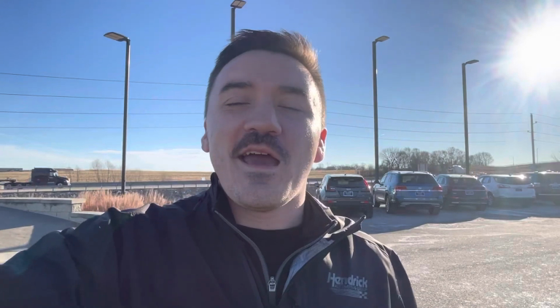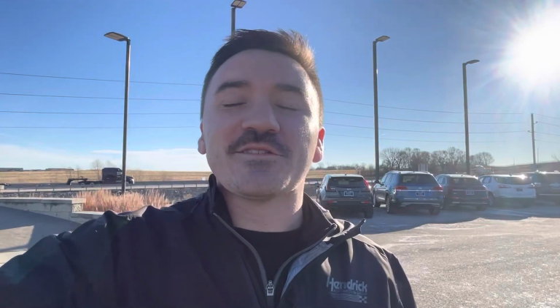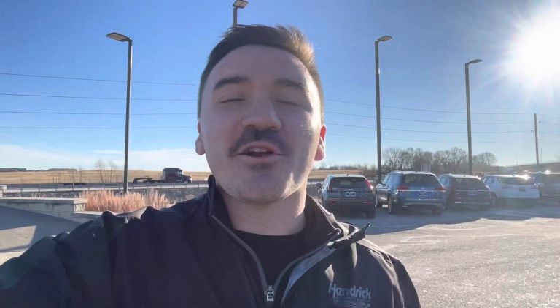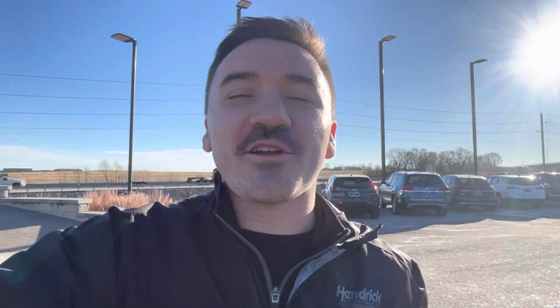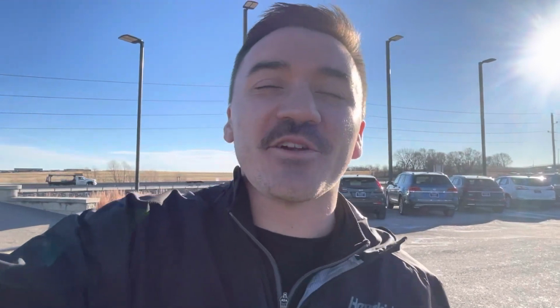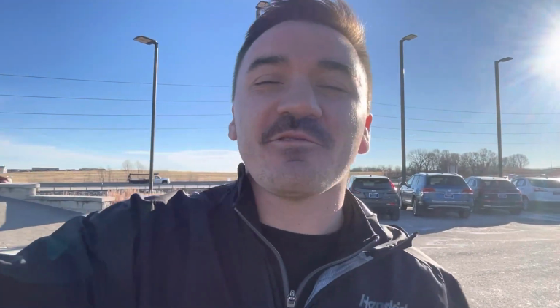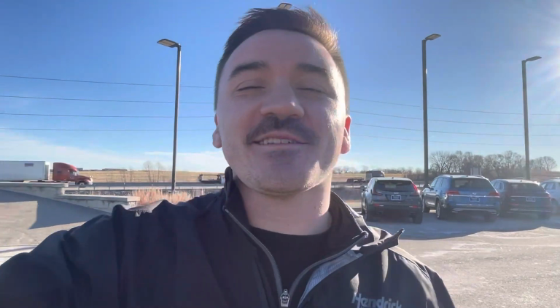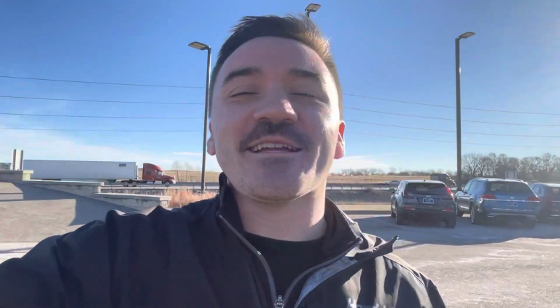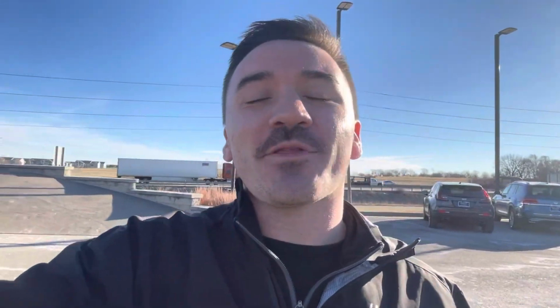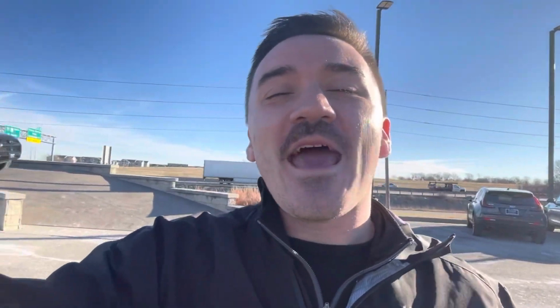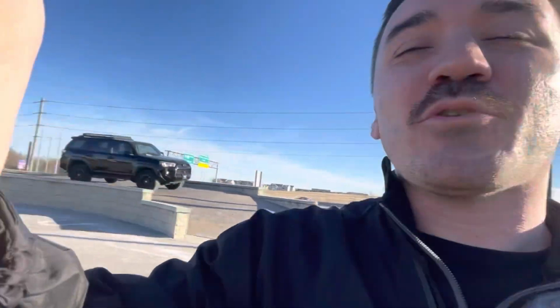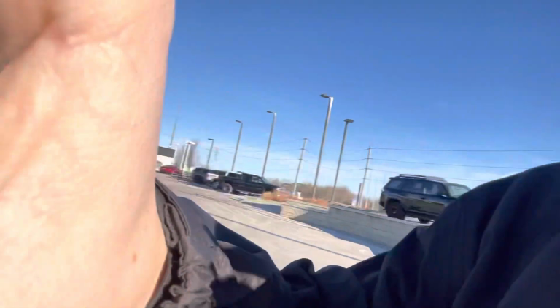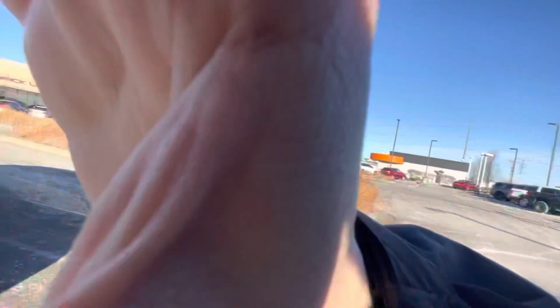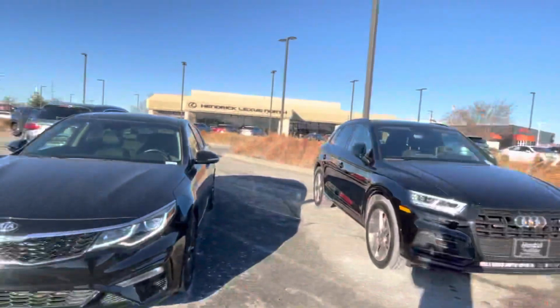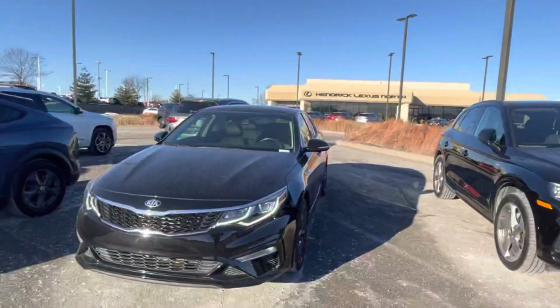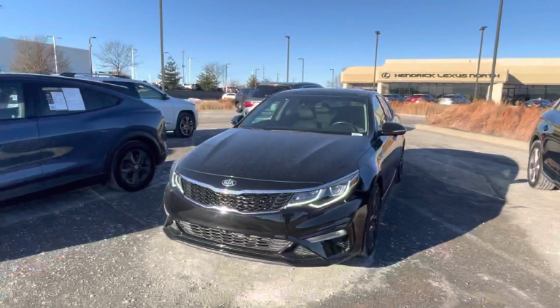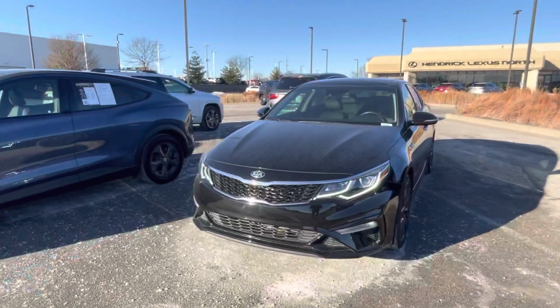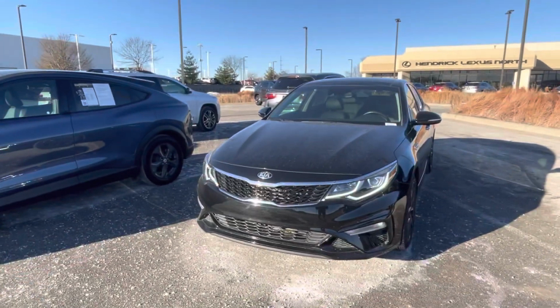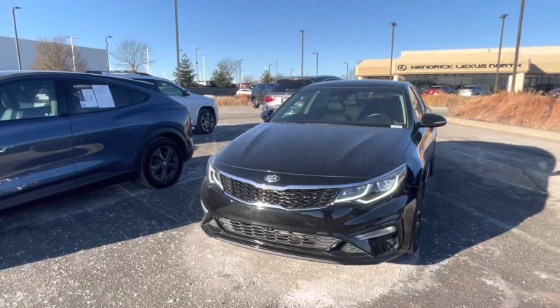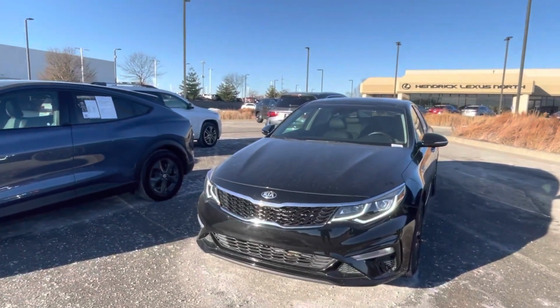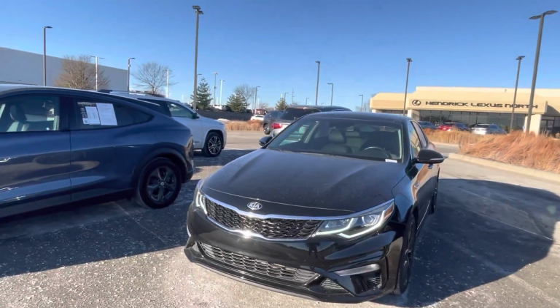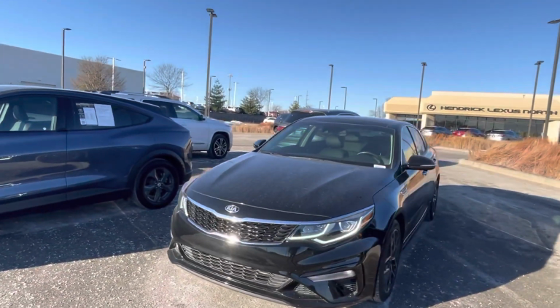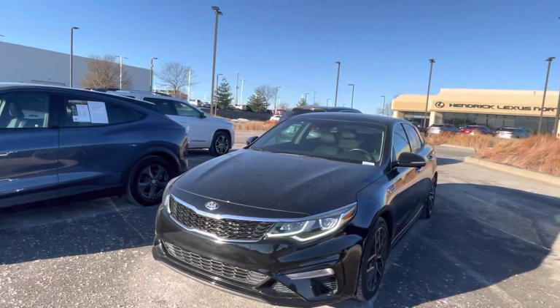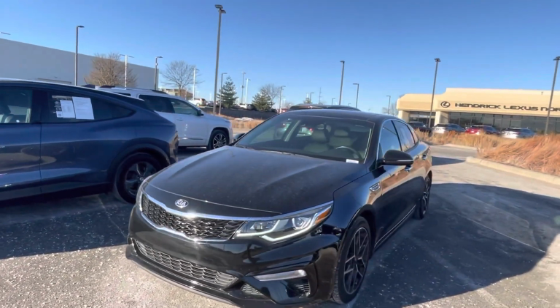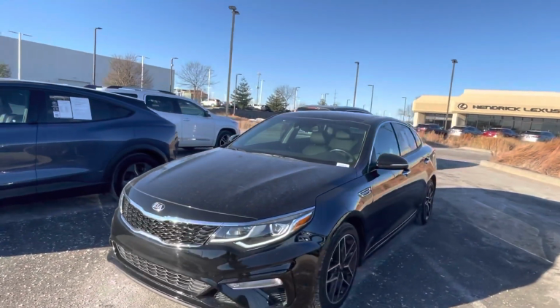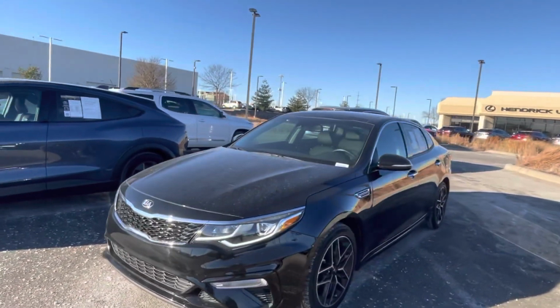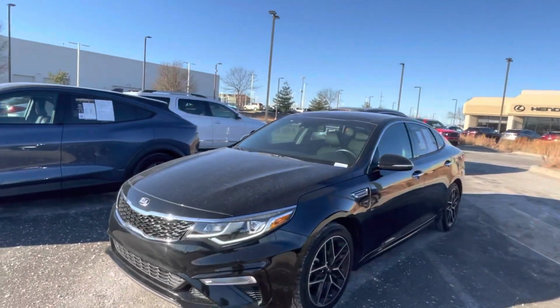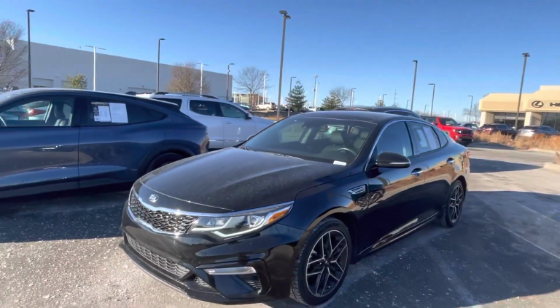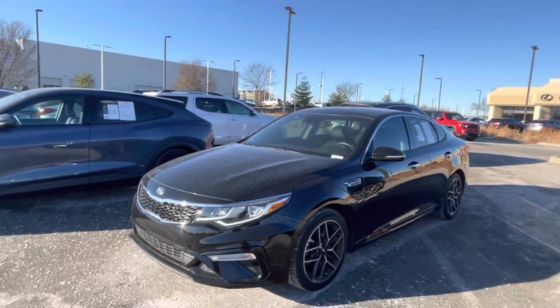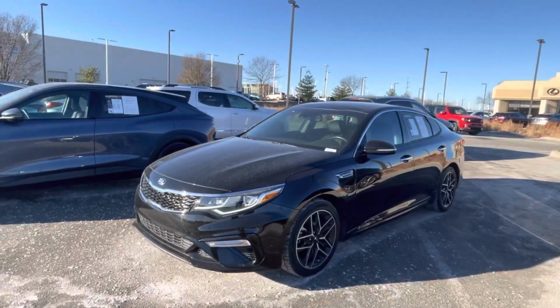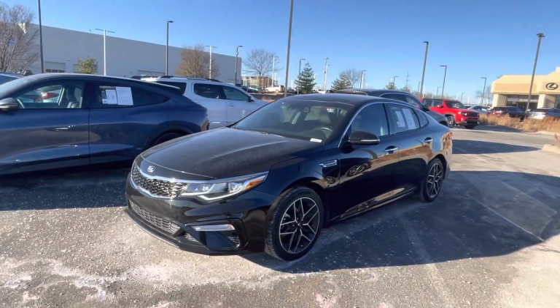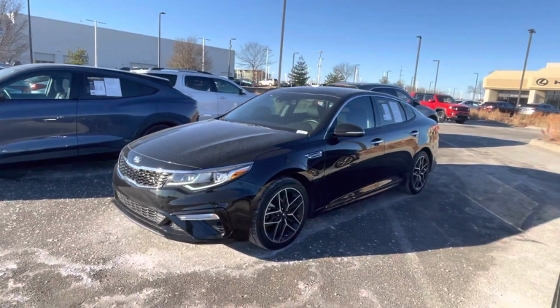Hey, this is Sean Kerrigan out here at Hendrick Lexus Kansas City North. I've got a pretty good one for you today. This is a 2020 Kia Optima. This one has about 20,000 miles — it's practically like a brand new car.